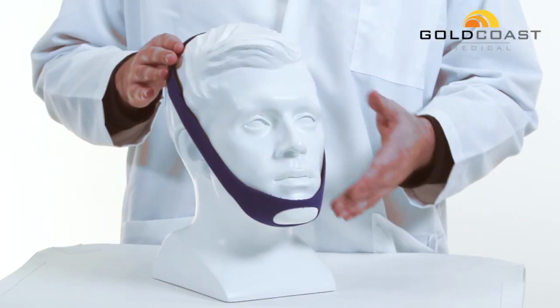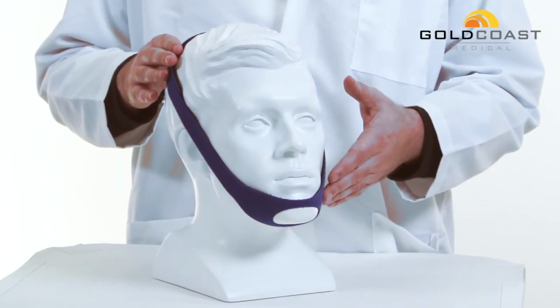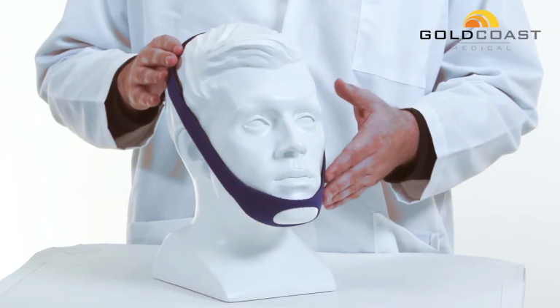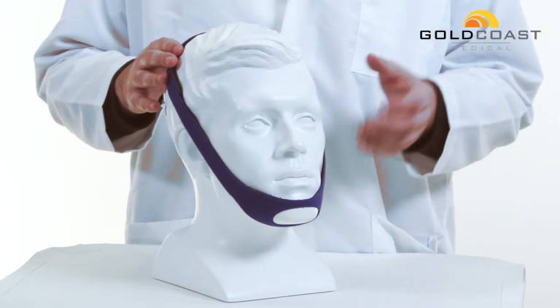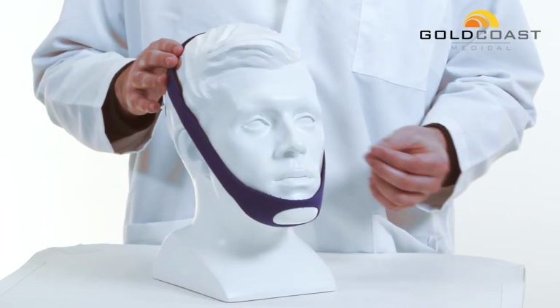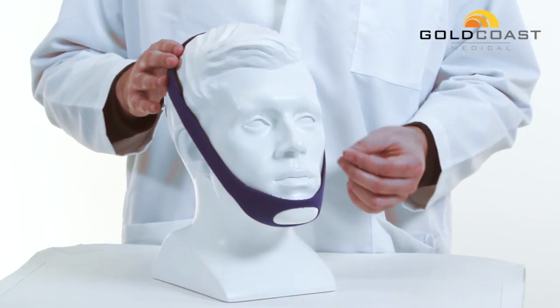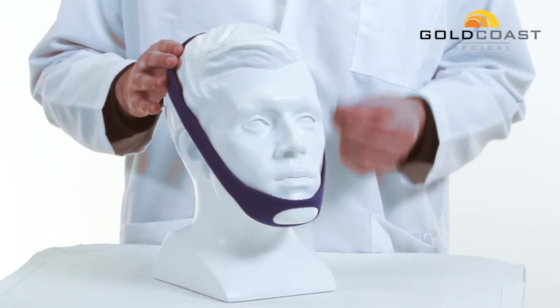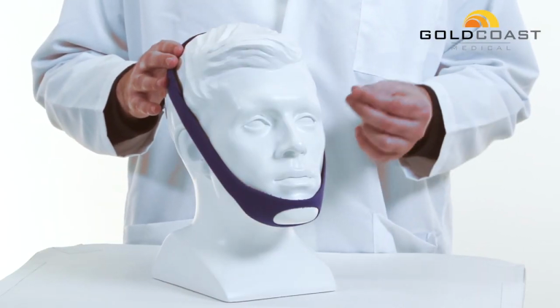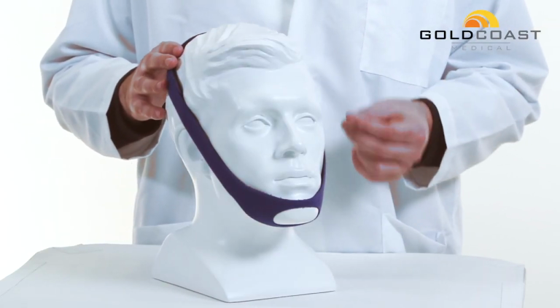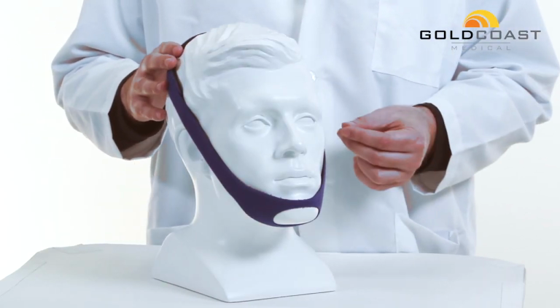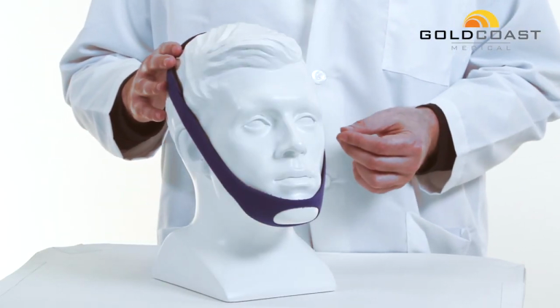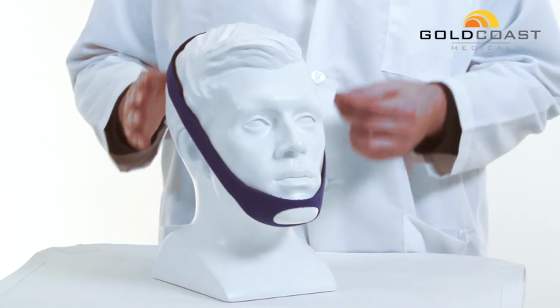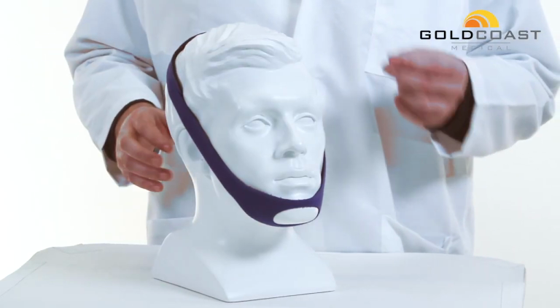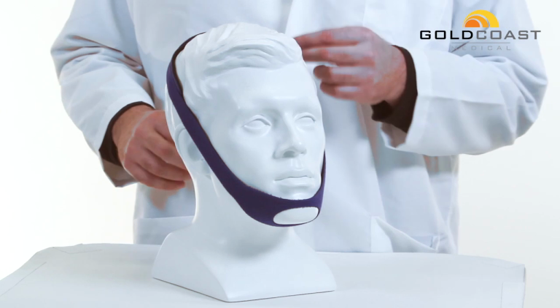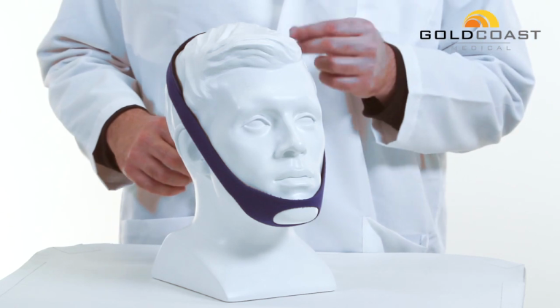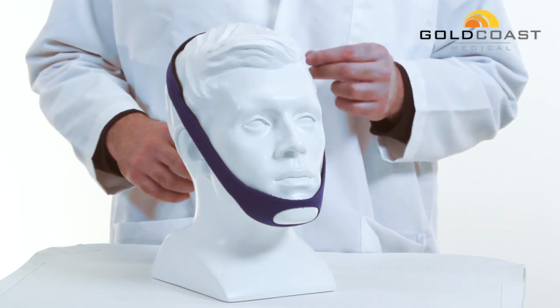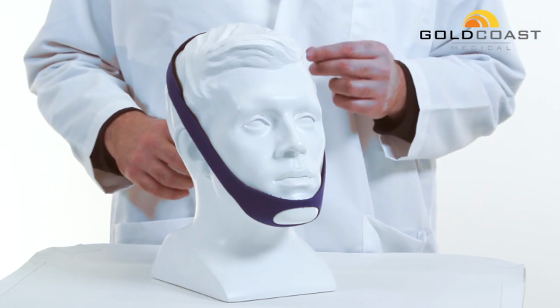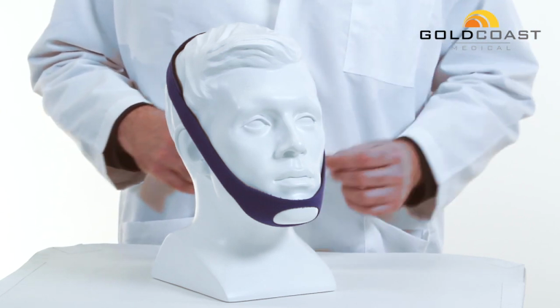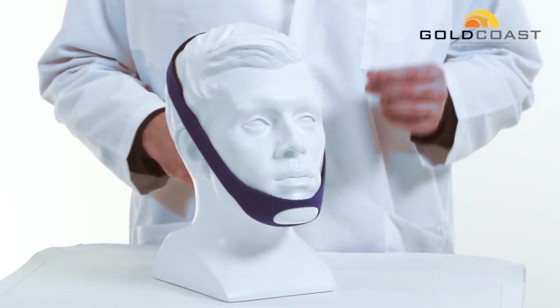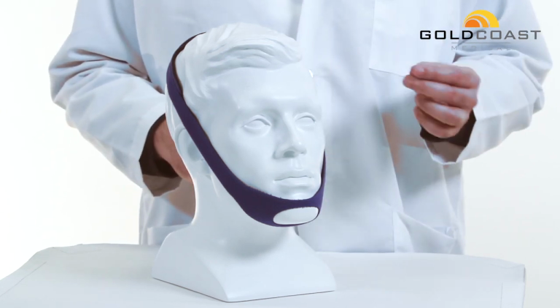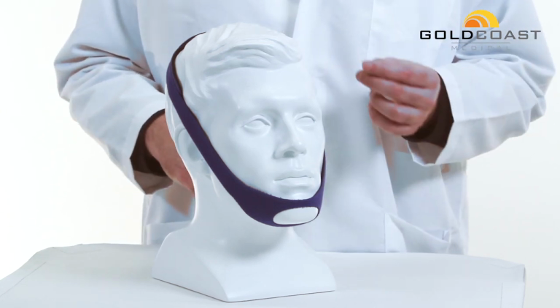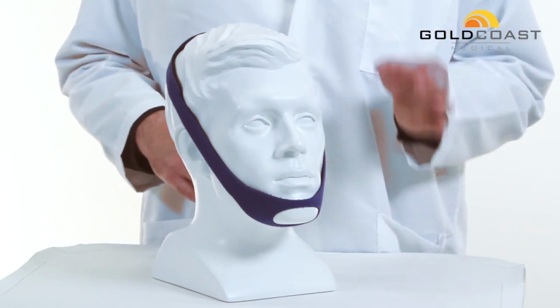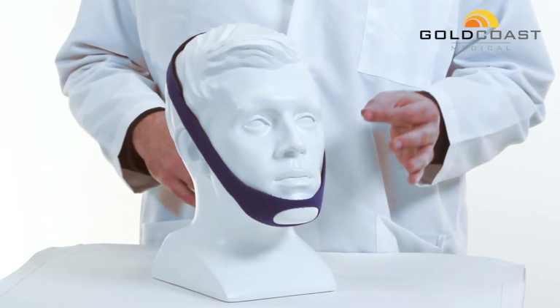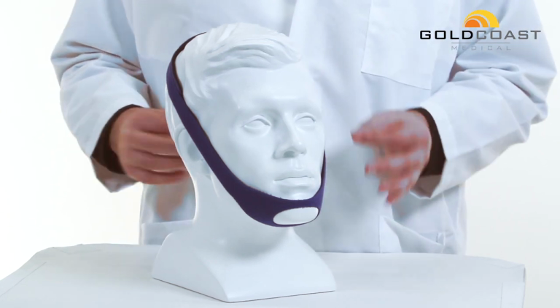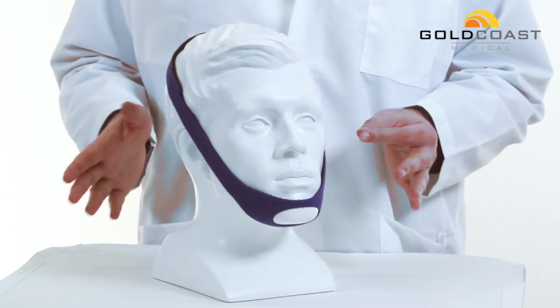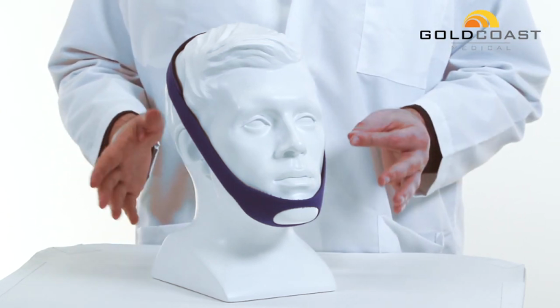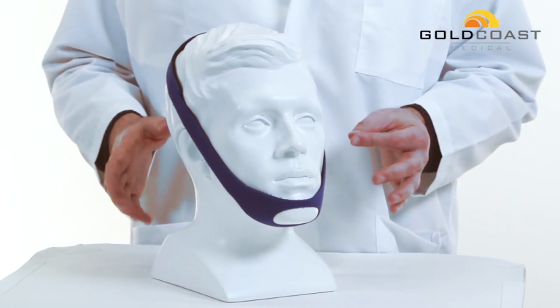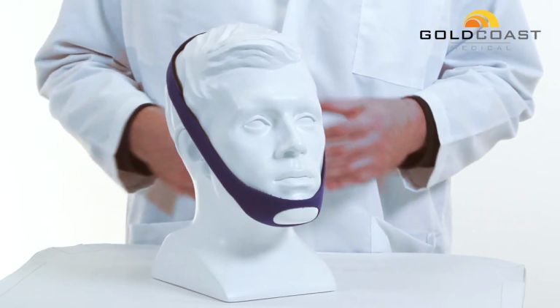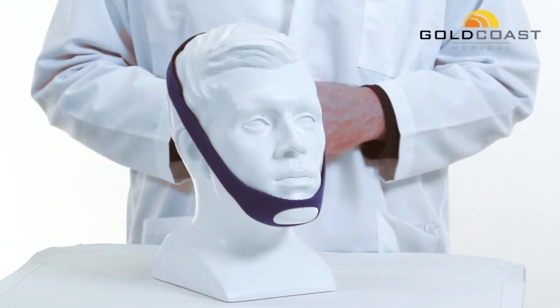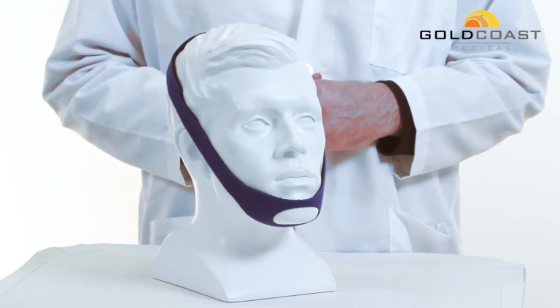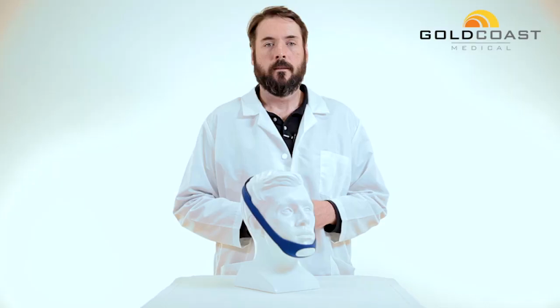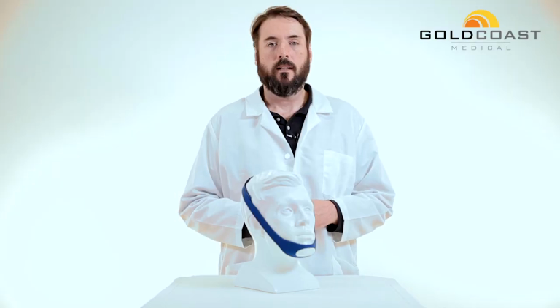This chin strap is made of a neoprene material, it's hypoallergenic and latex free. It's available in both blue and black, and you can buy them in a case of 10 or a case of 50.